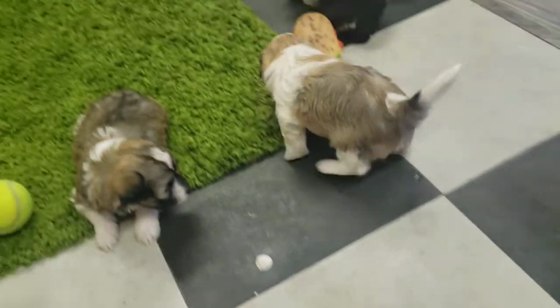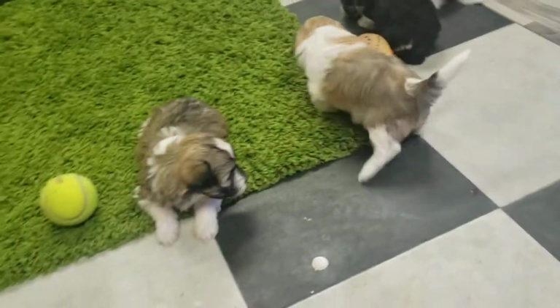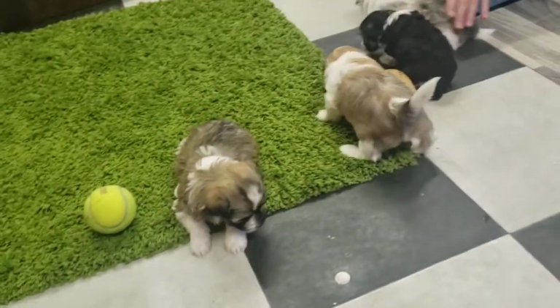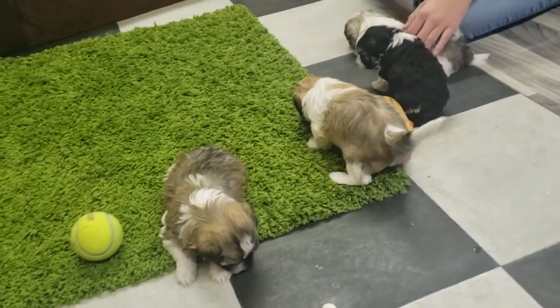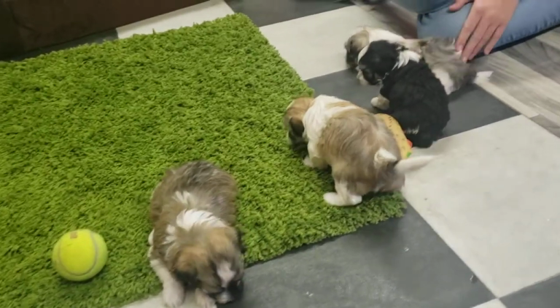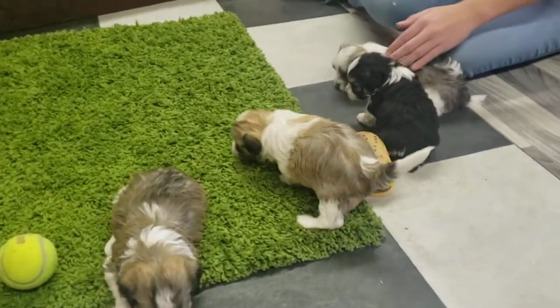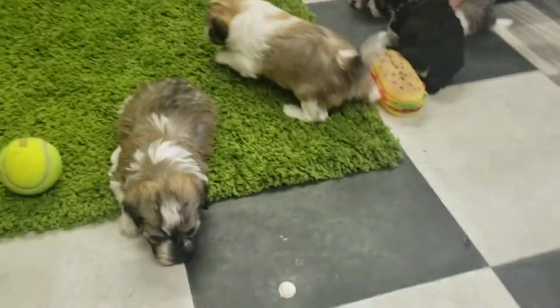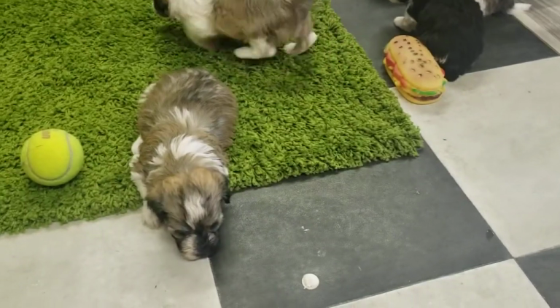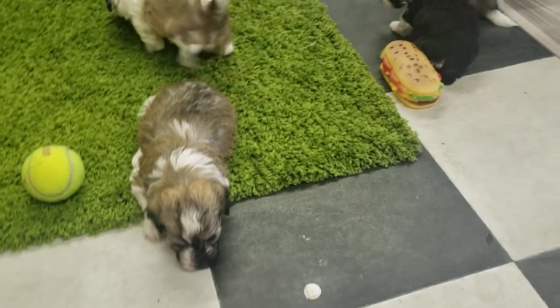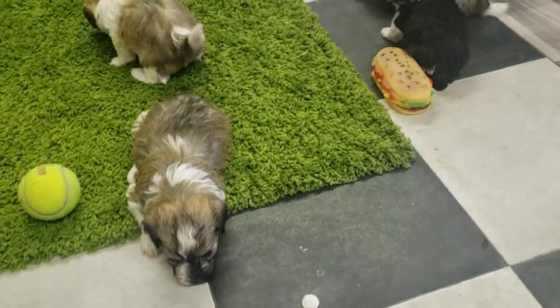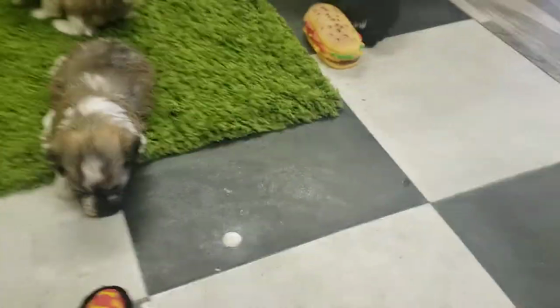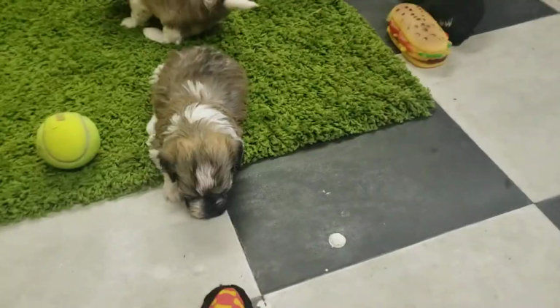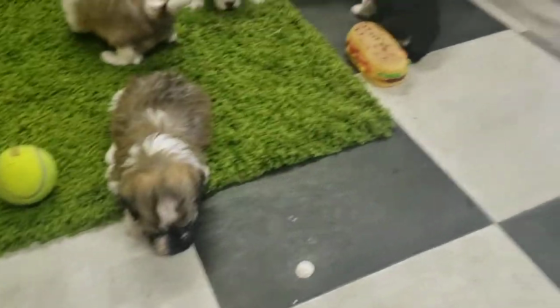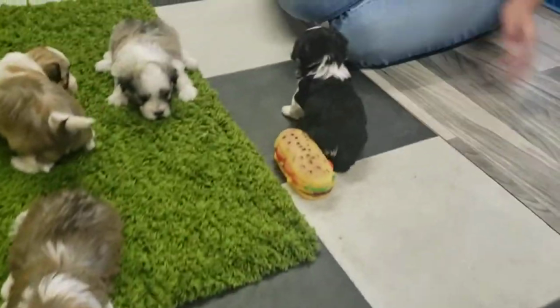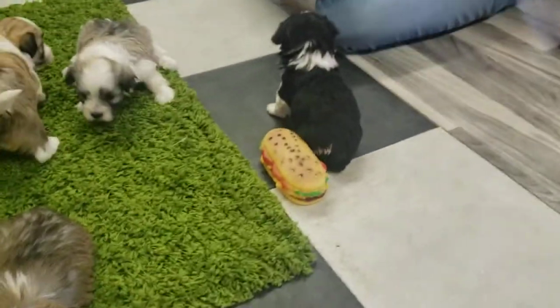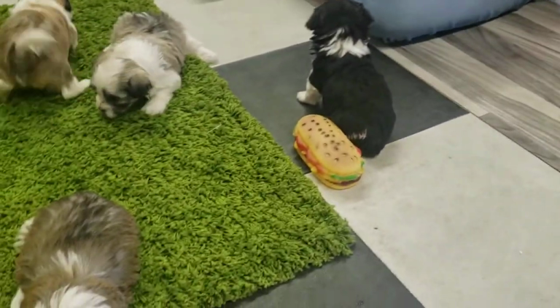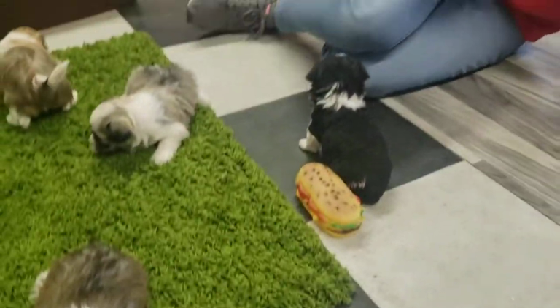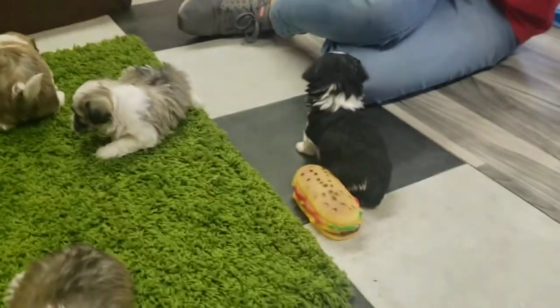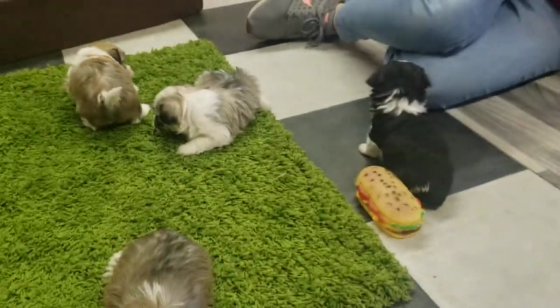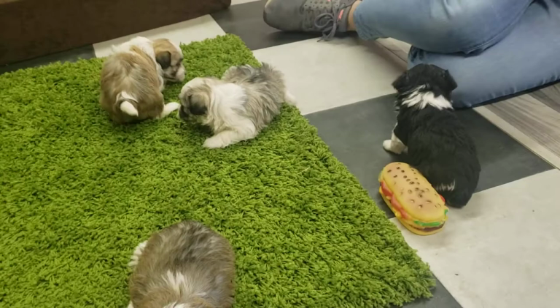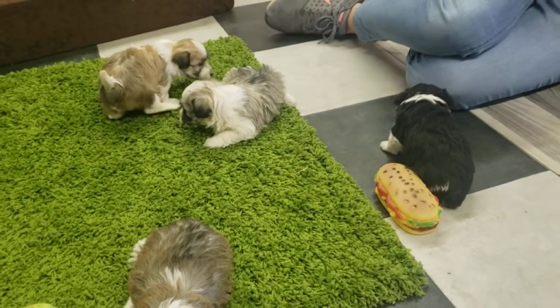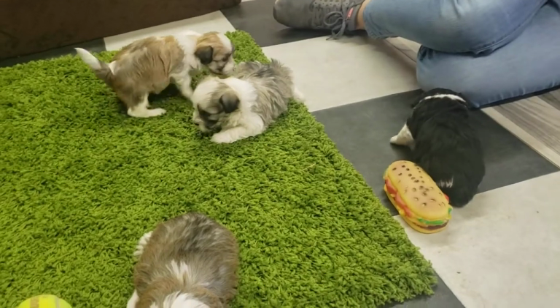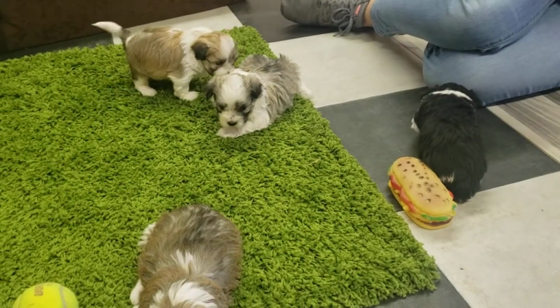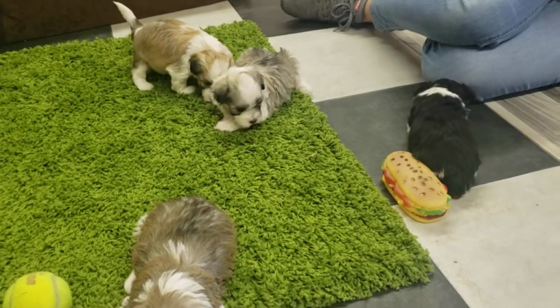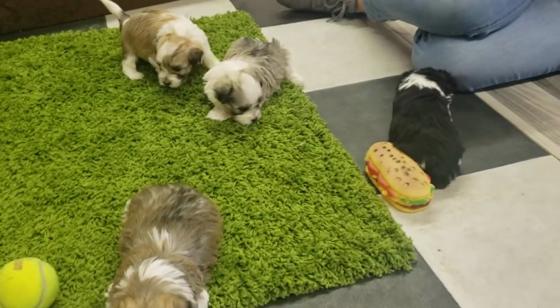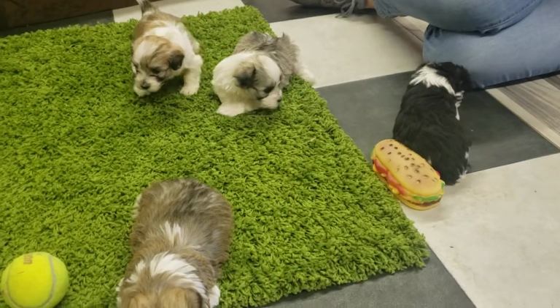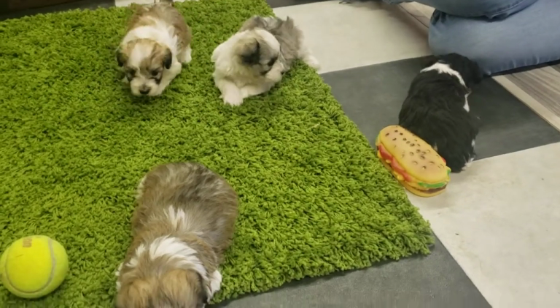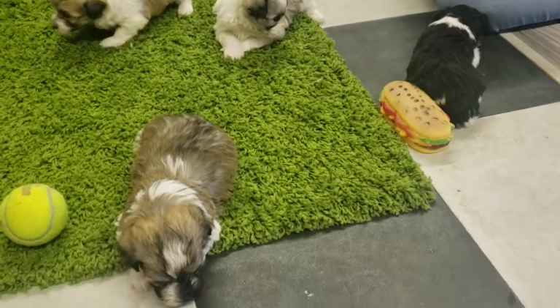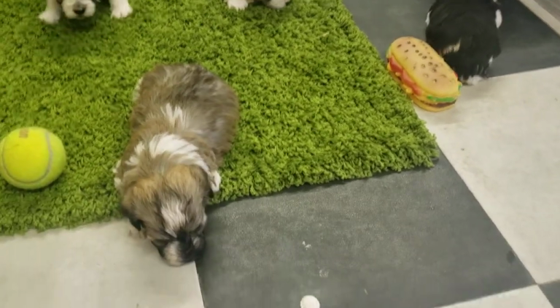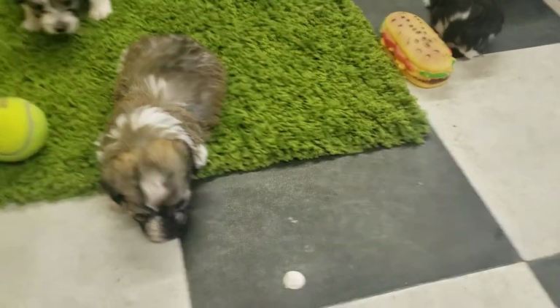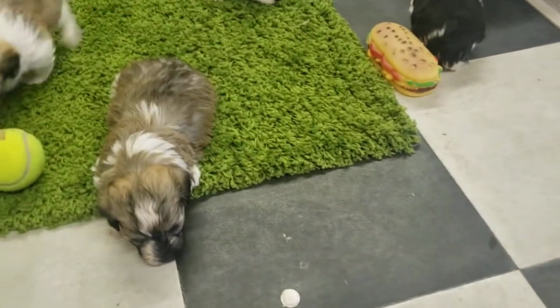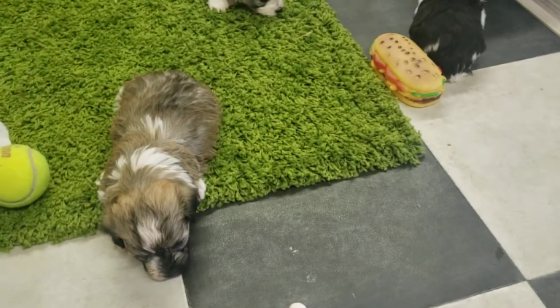Welcome back to abcdoggy.com studios. We are here with the one and only Z-Litter. These guys are doing so well. You can see their energy levels are starting to come out a lot more. They're starting to walk a little bit more, just kind of start exploring.